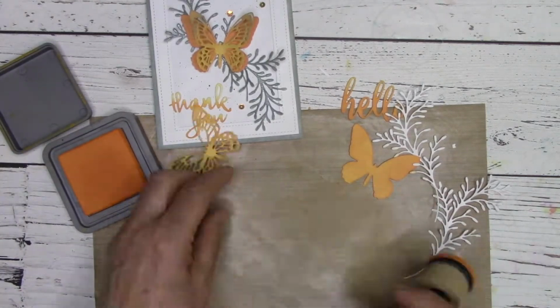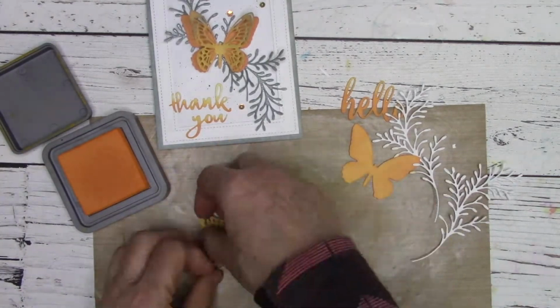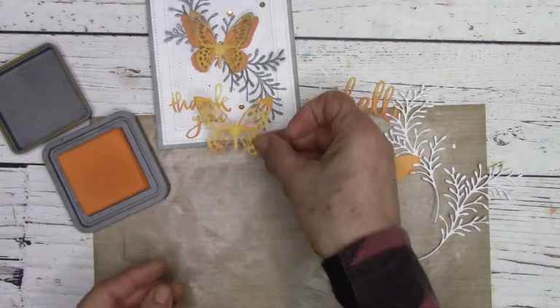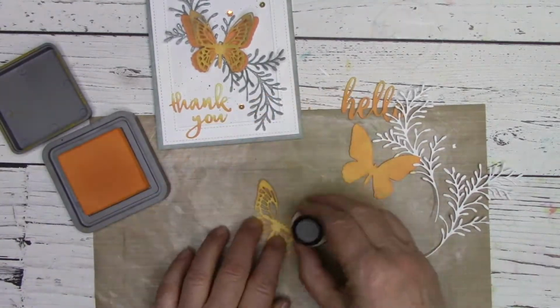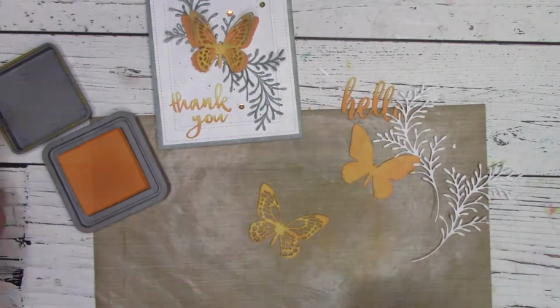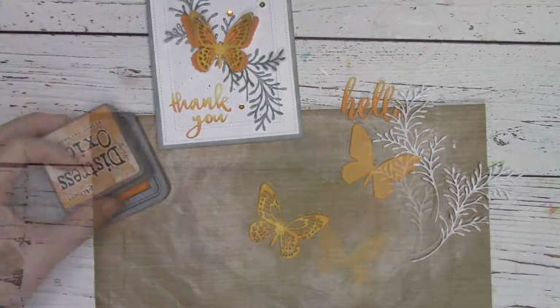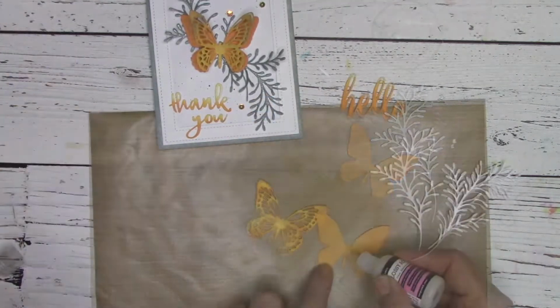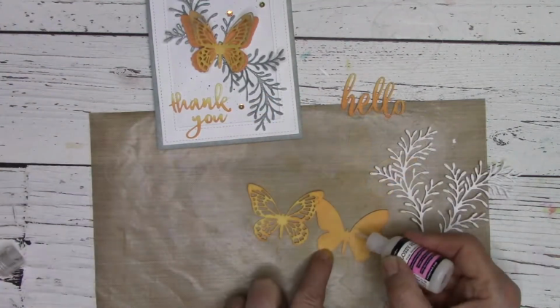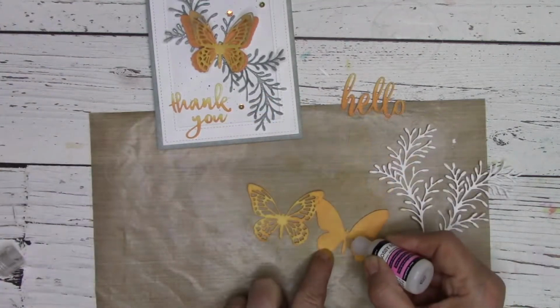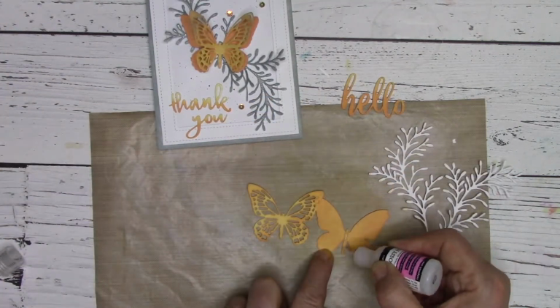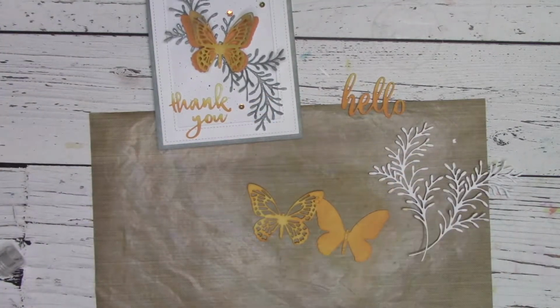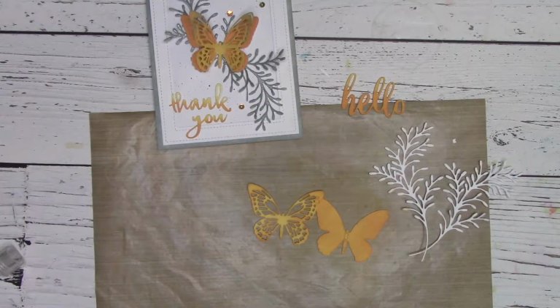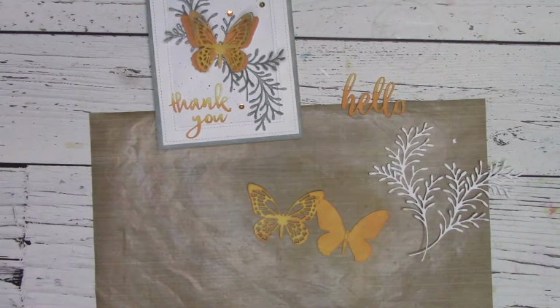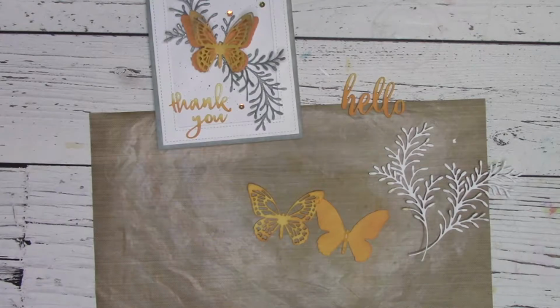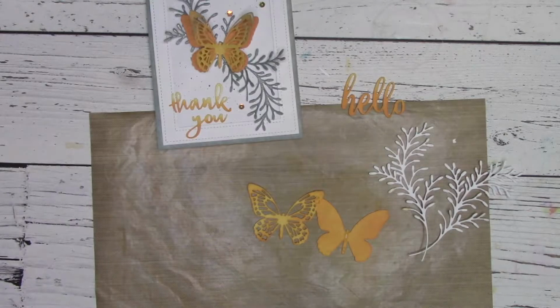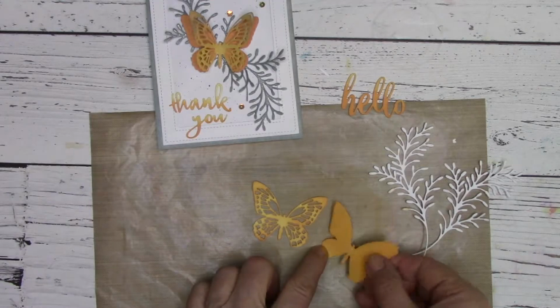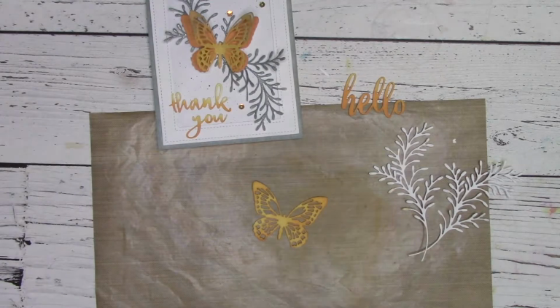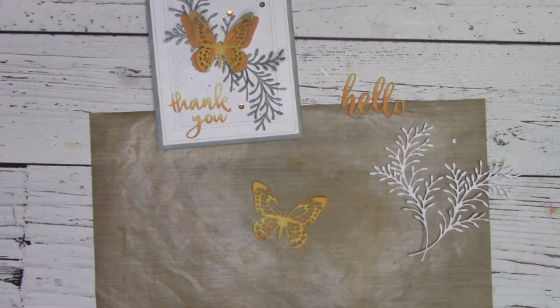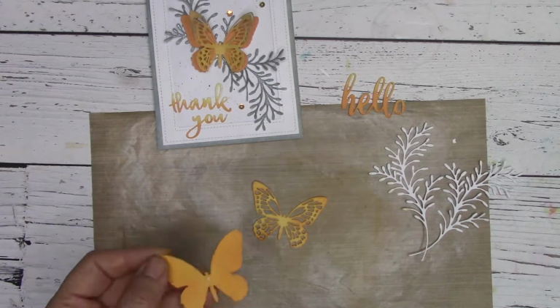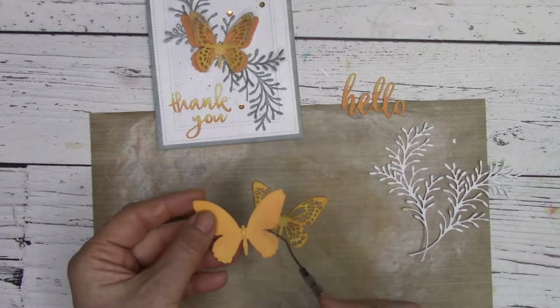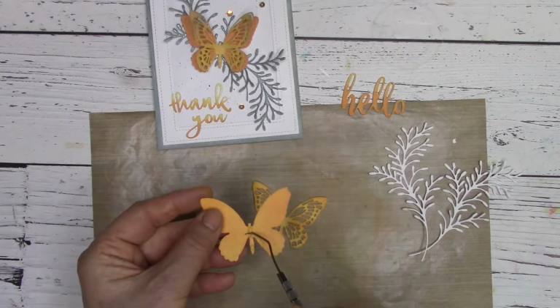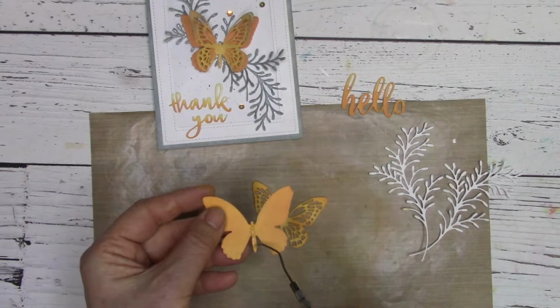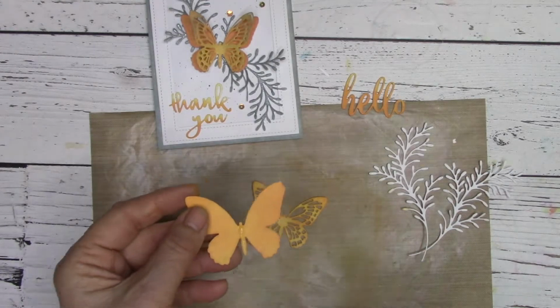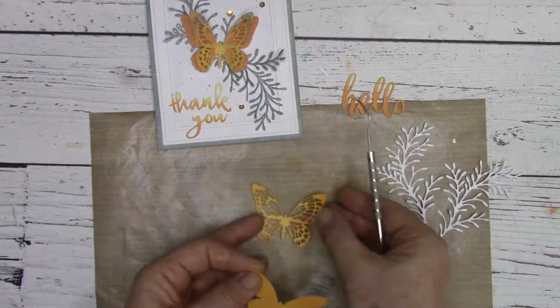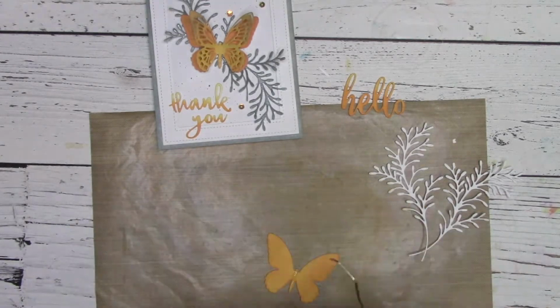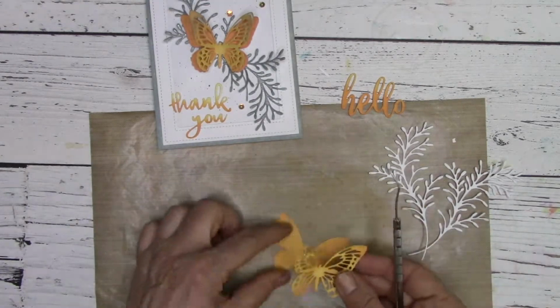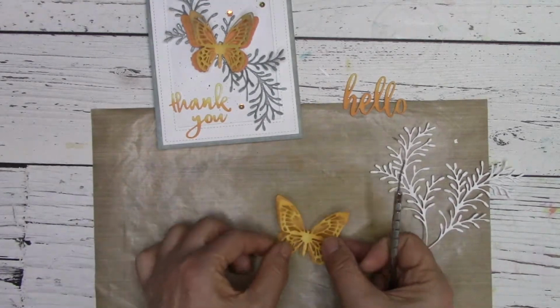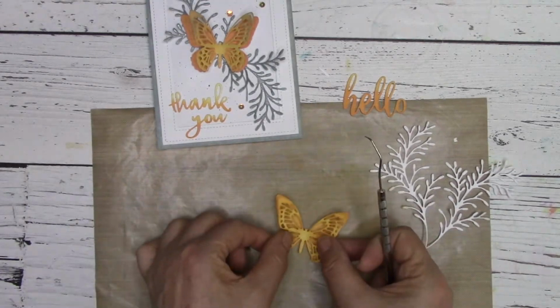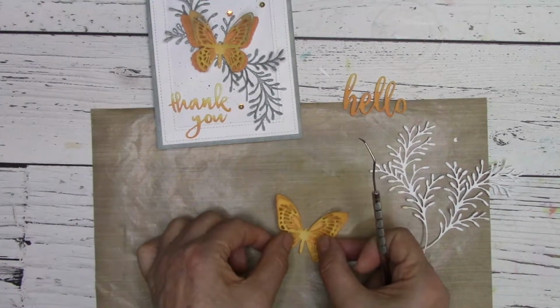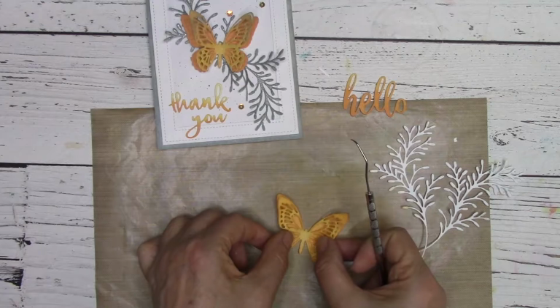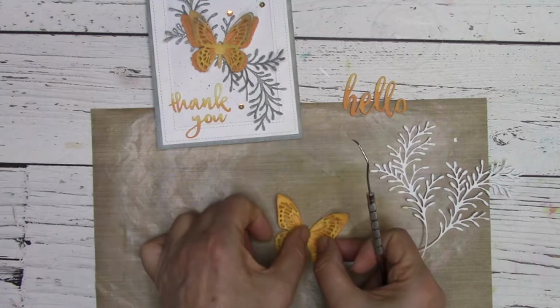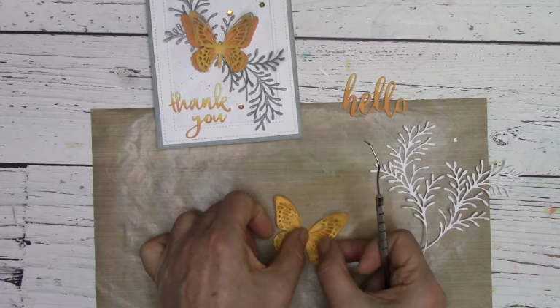Now, because the die and glue needs some time to dry, I make sure to glue the intricate overlay of the butterfly to the underneath part of the butterfly first, before I move on to coloring the fern.